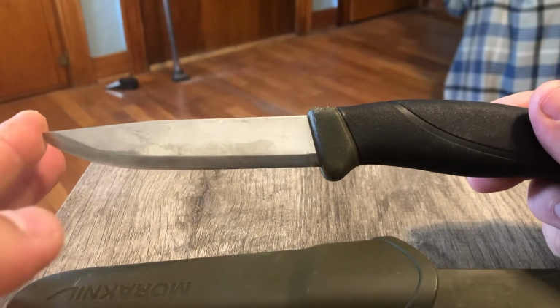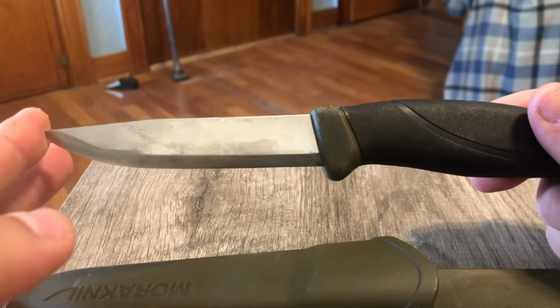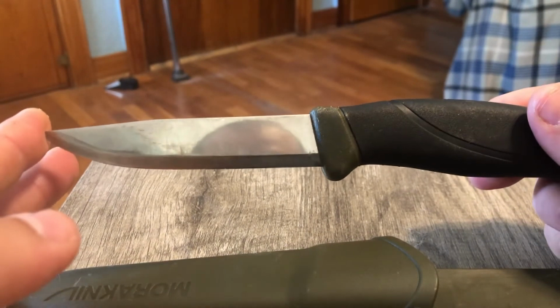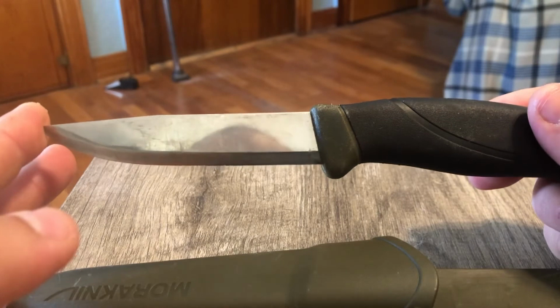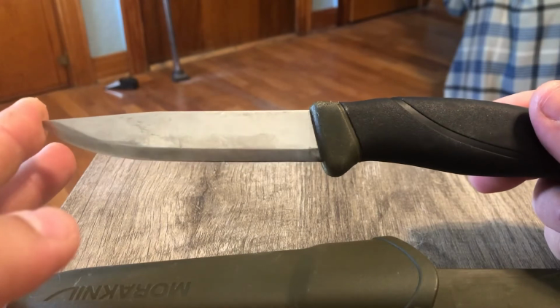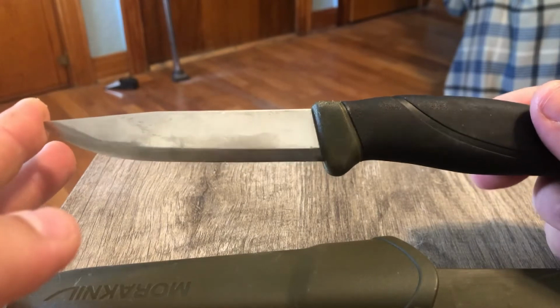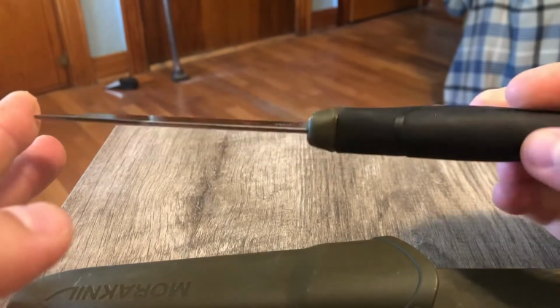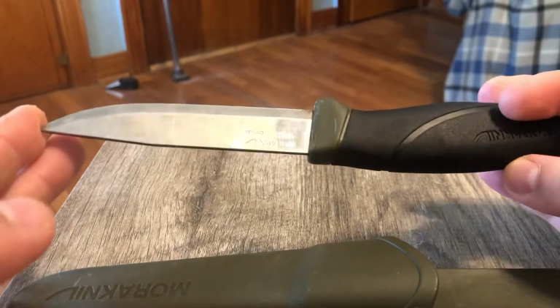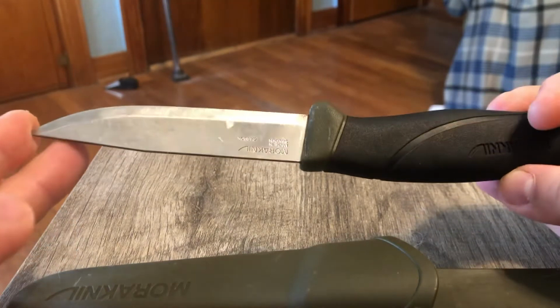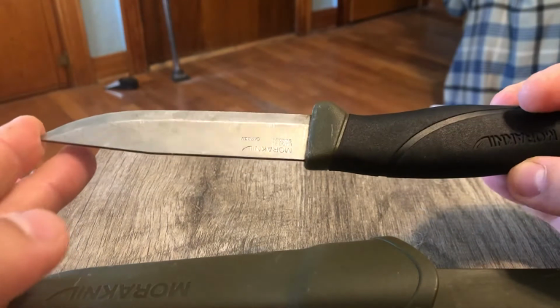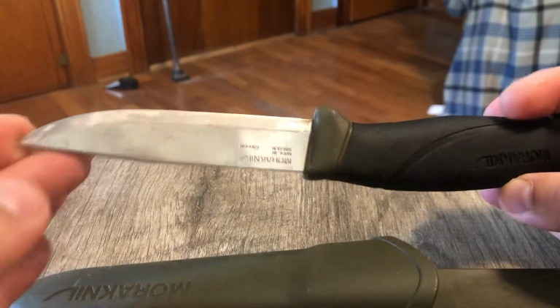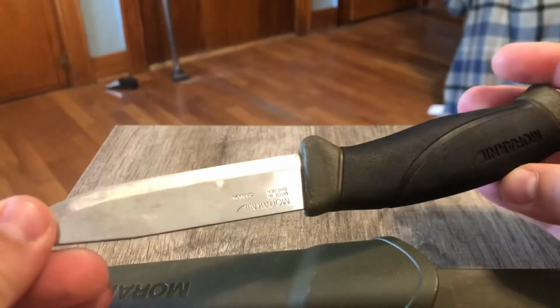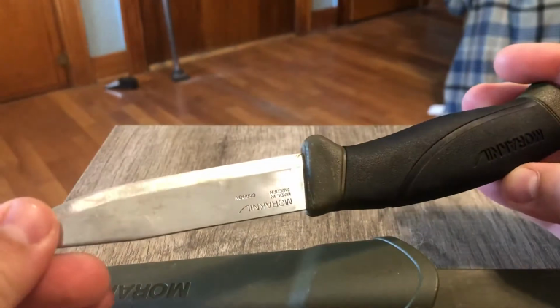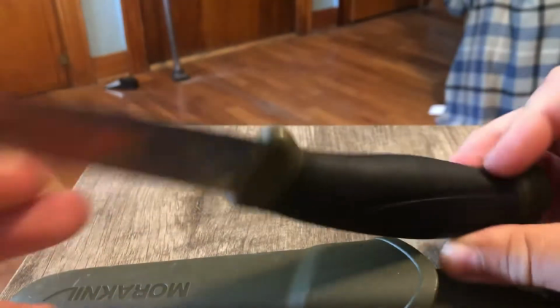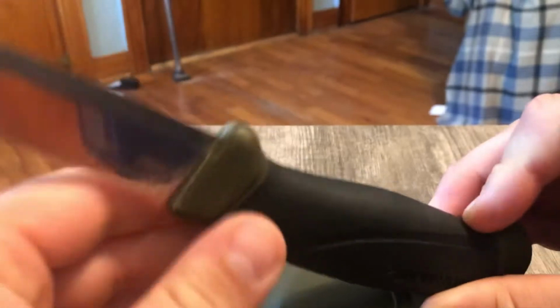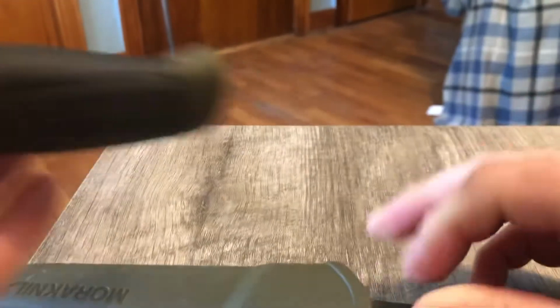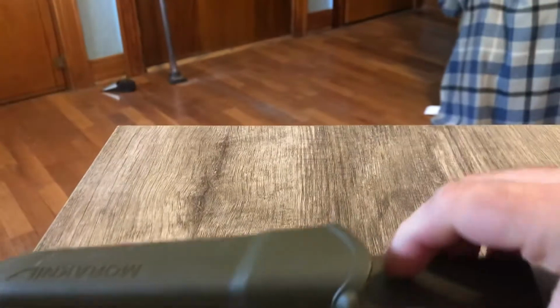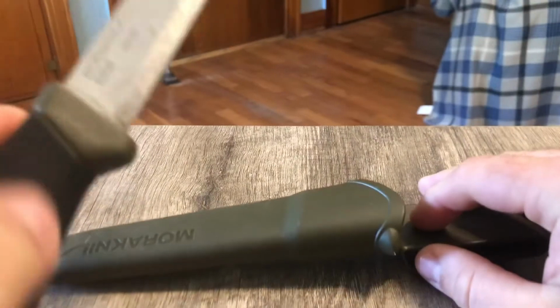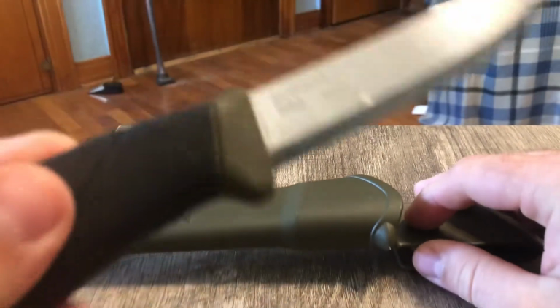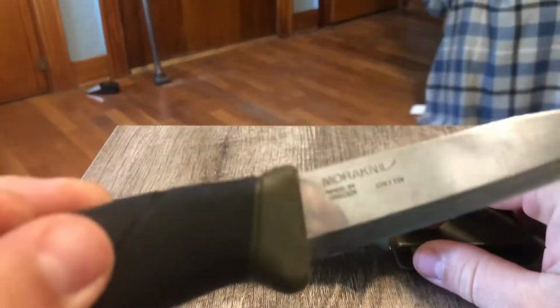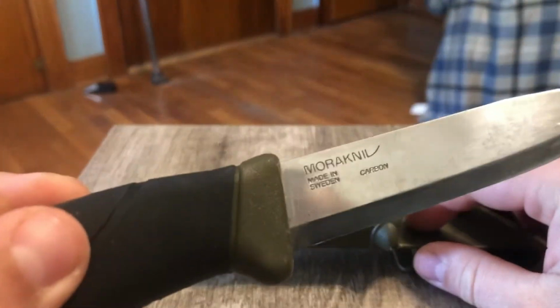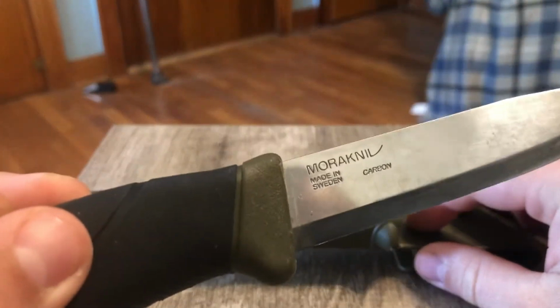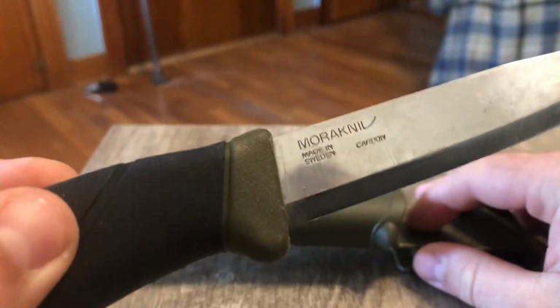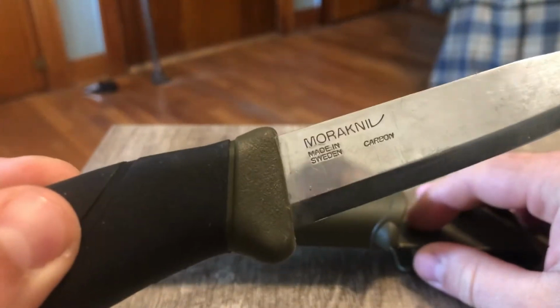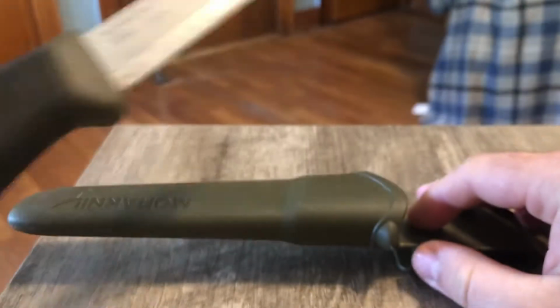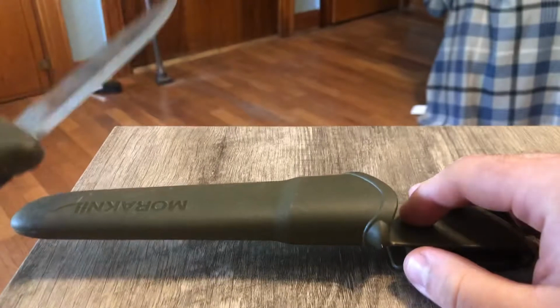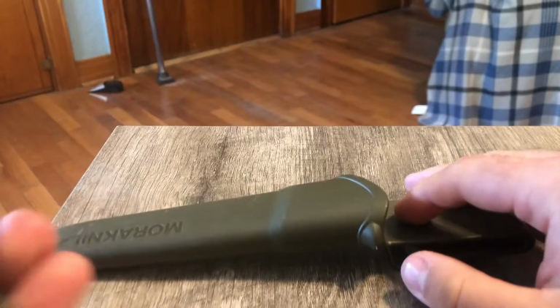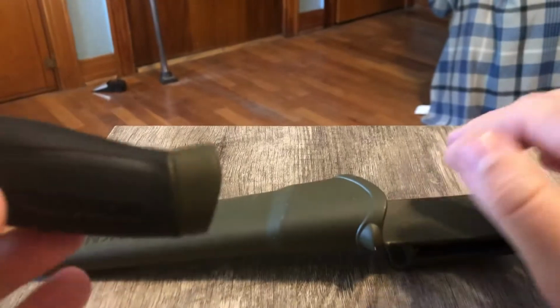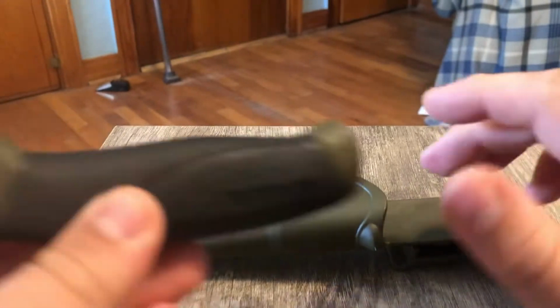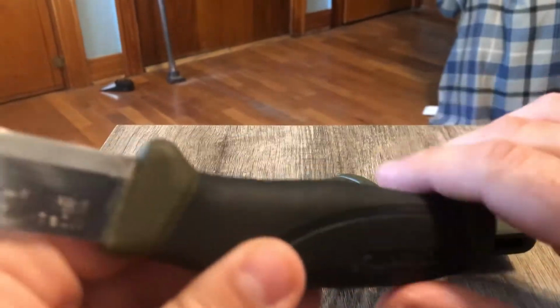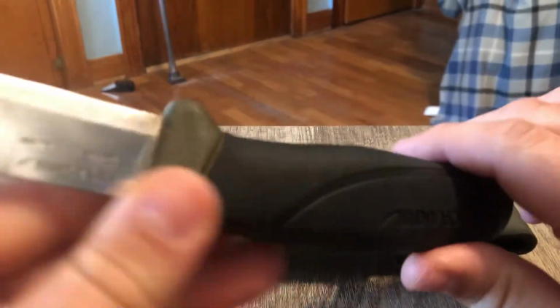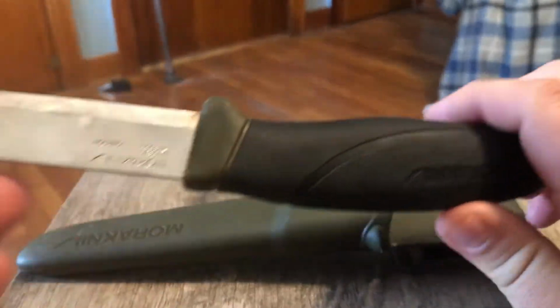Mora has been well known for making quality outdoors knives for years at a good price. And I gotta say, it has not let me down.